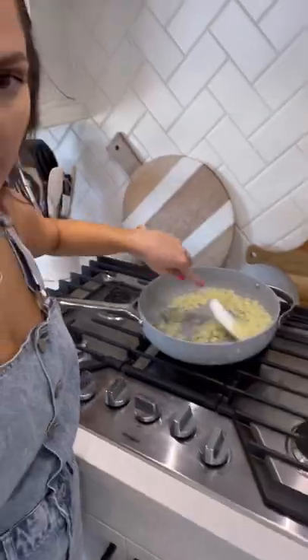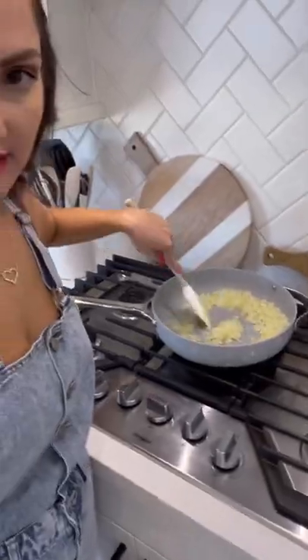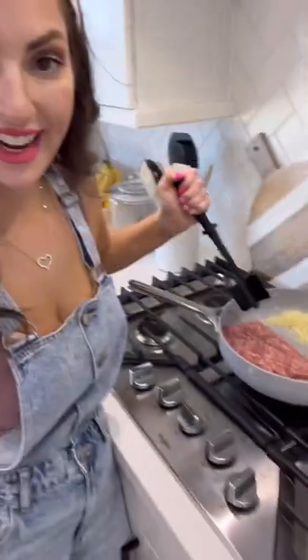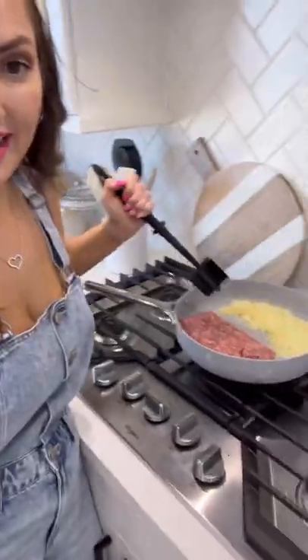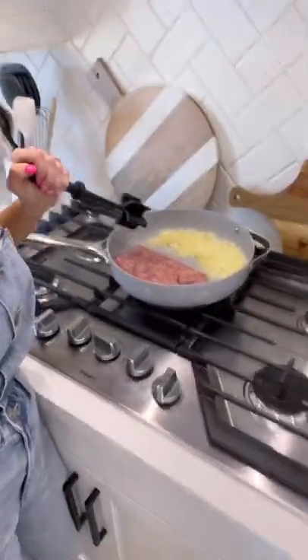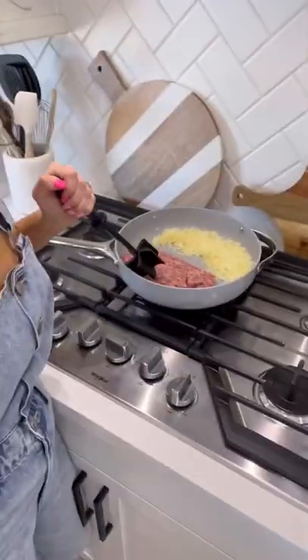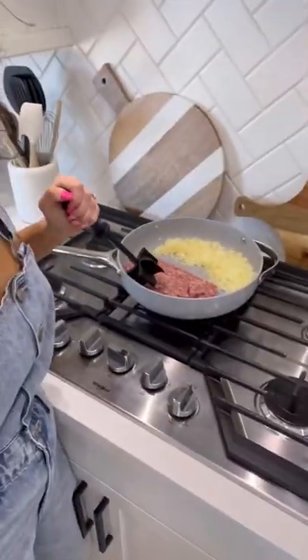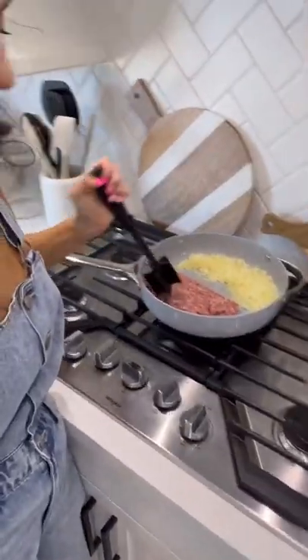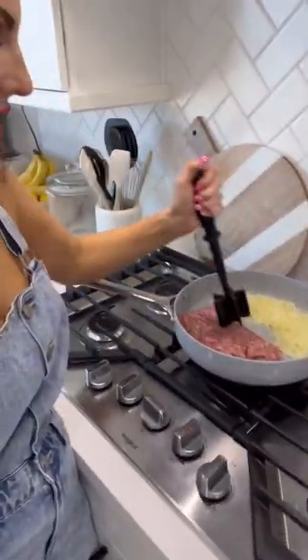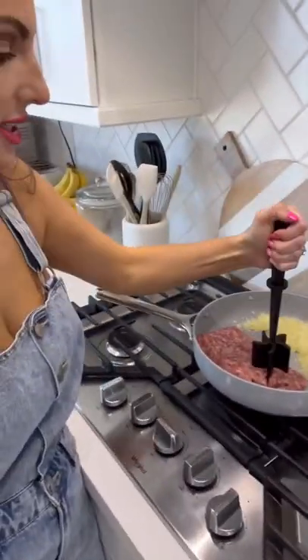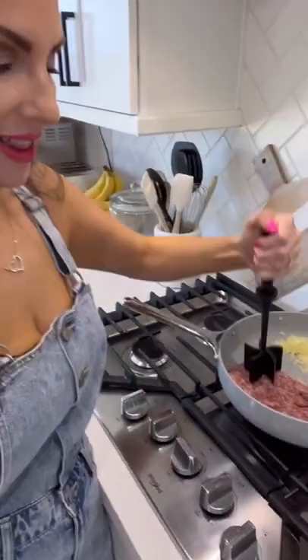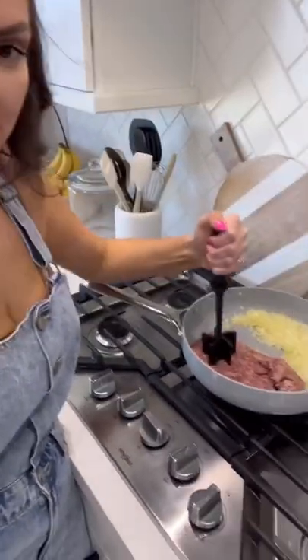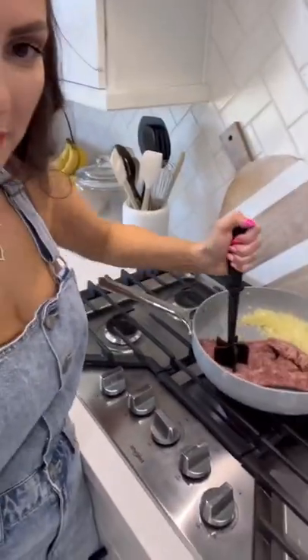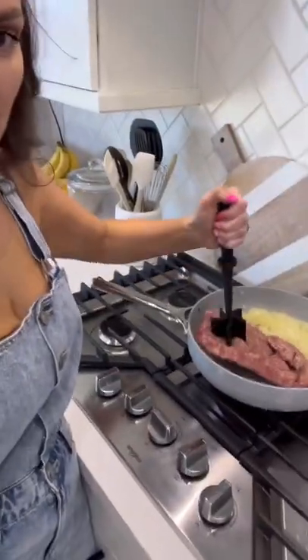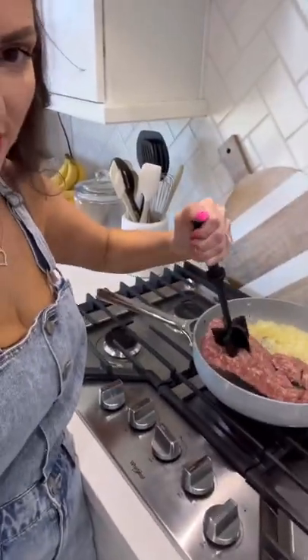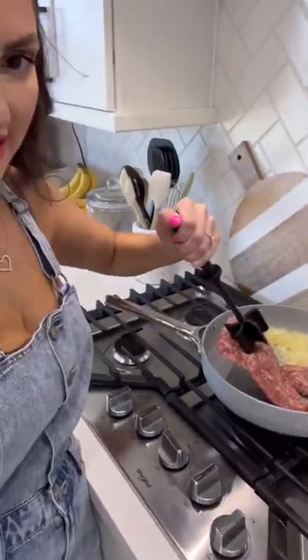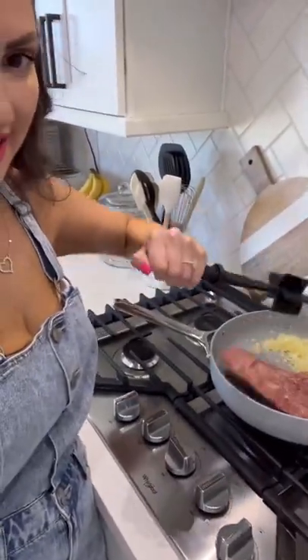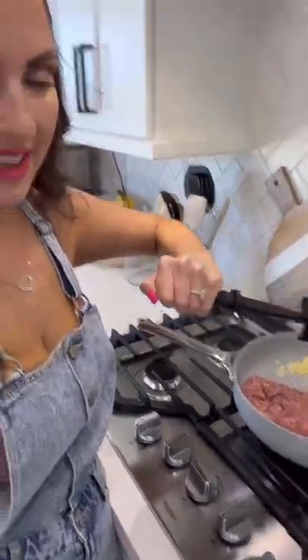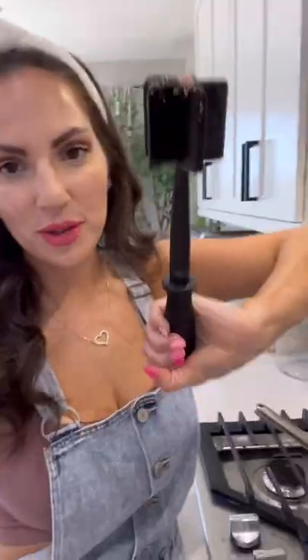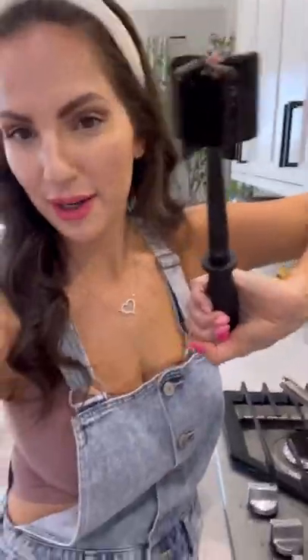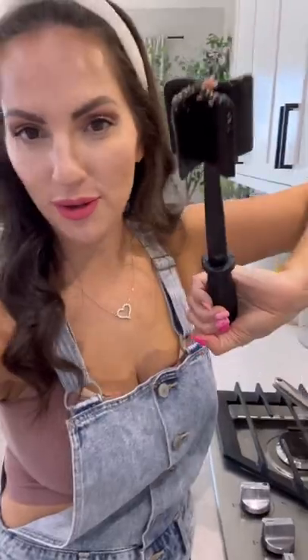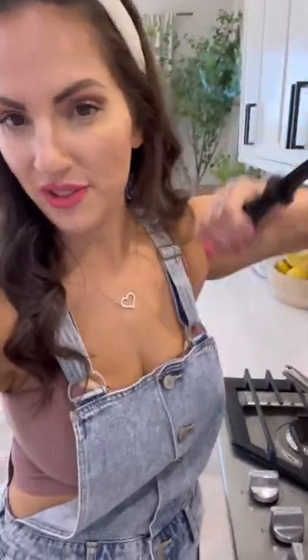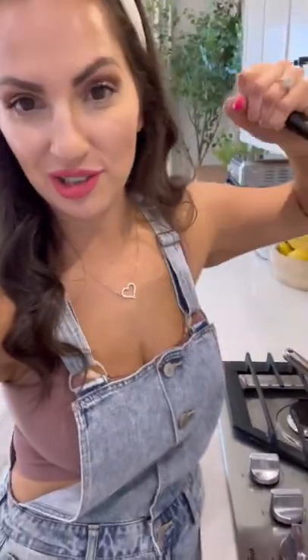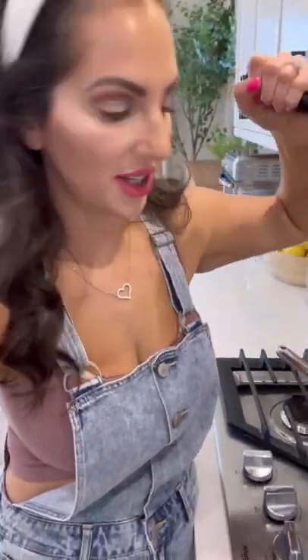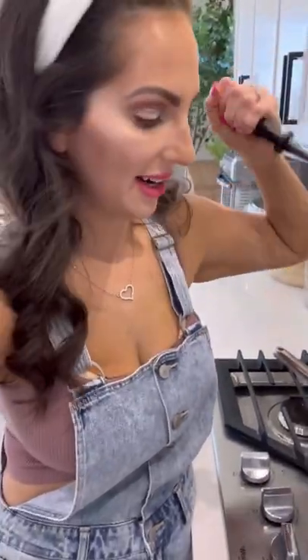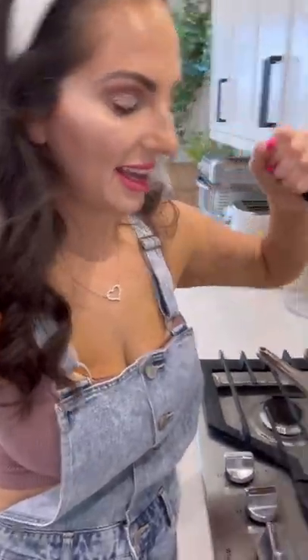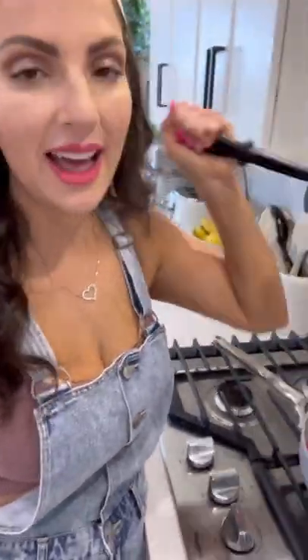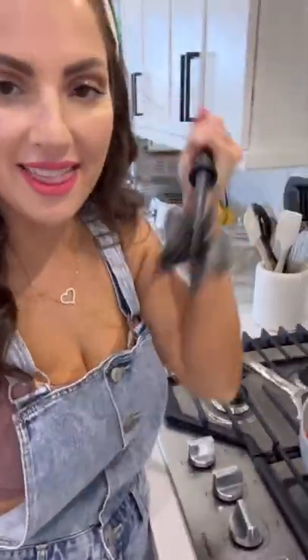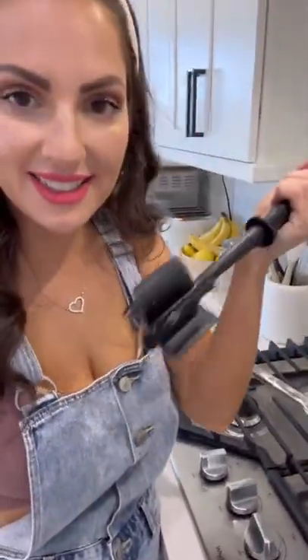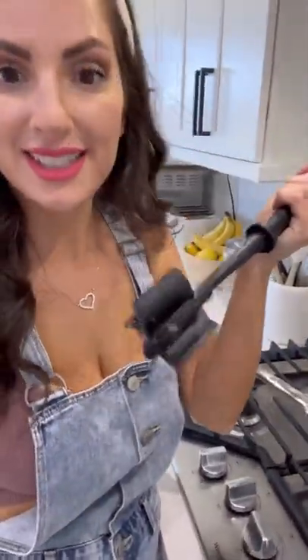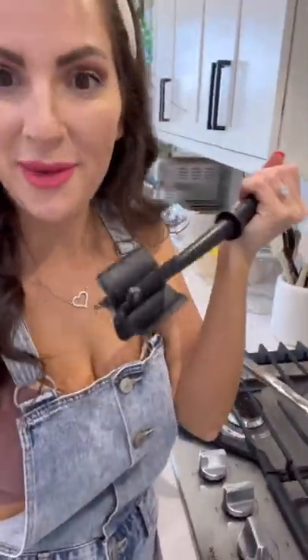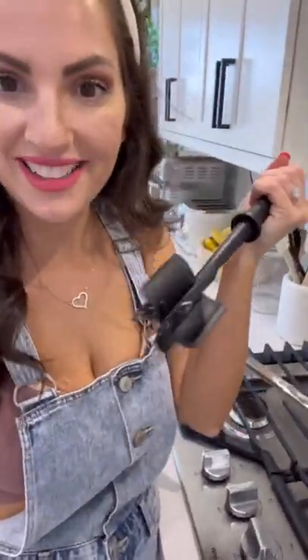Sauteing some onion and I added some ground Italian sausage. This little meat masher thing — if you're doing ground beef, ground turkey, or anything, this is the best.